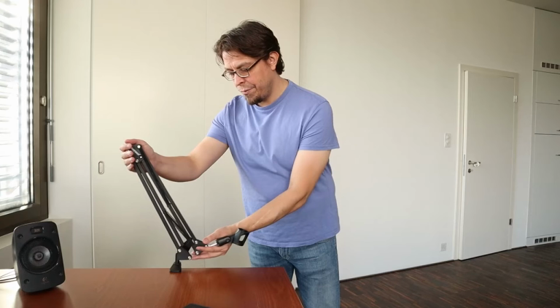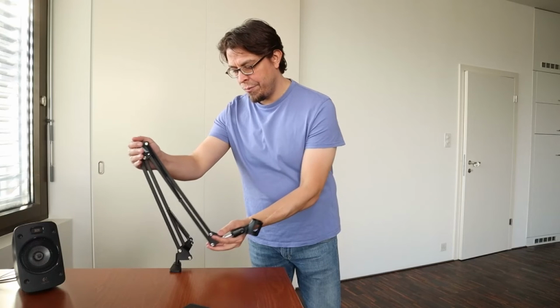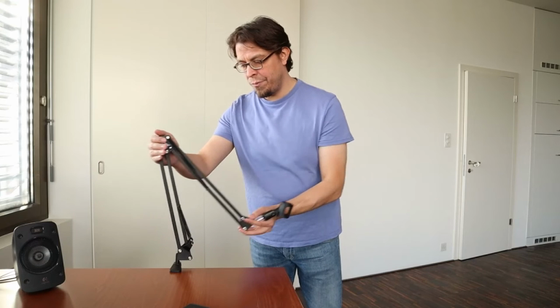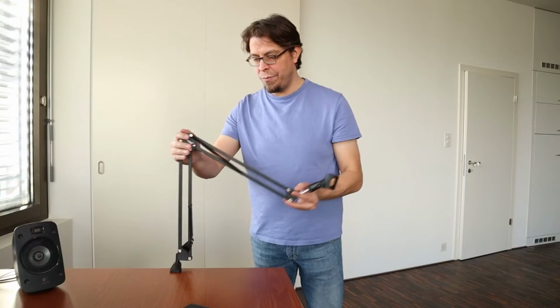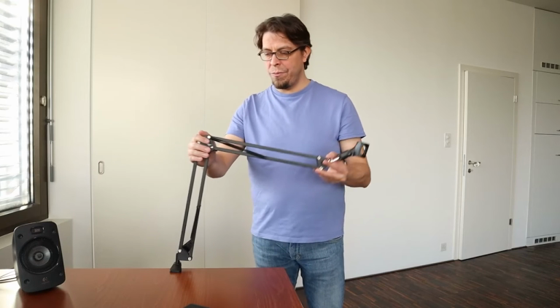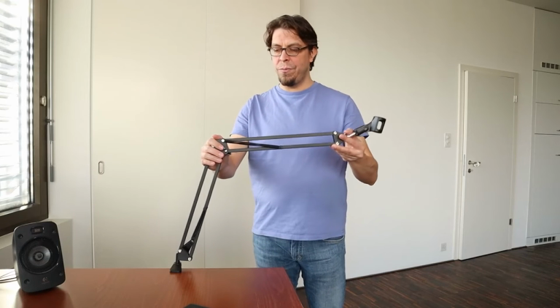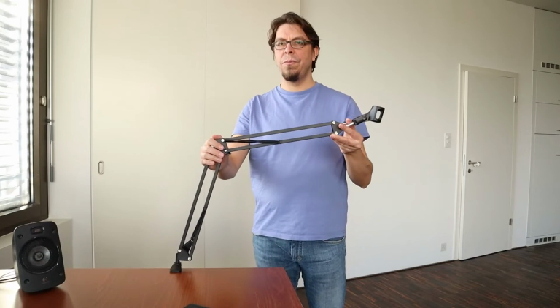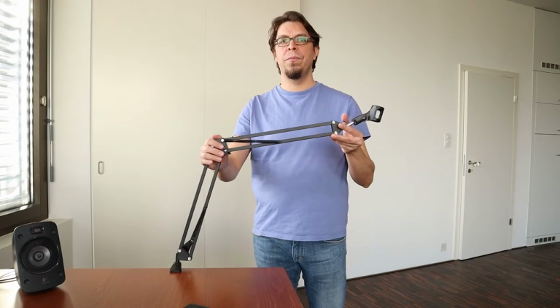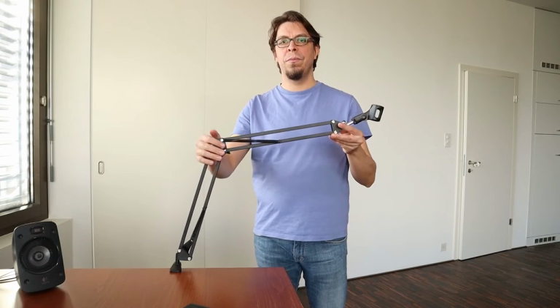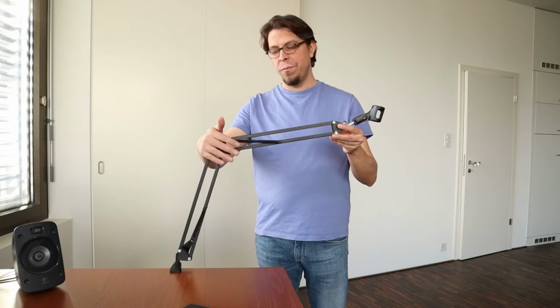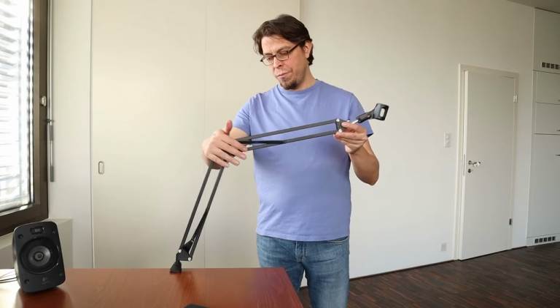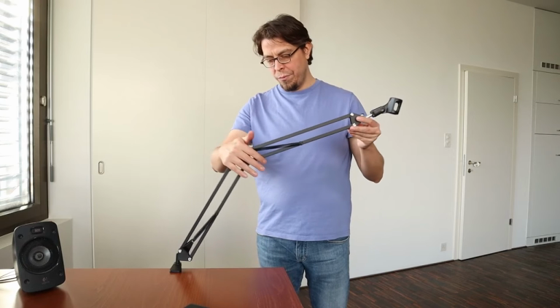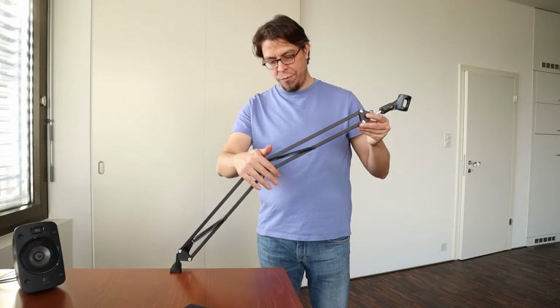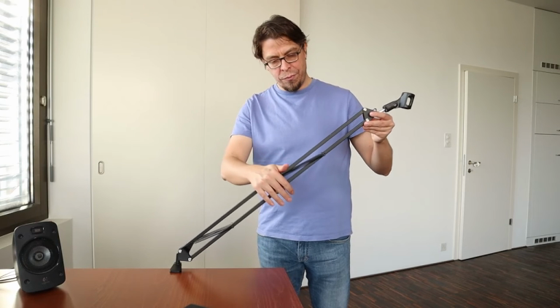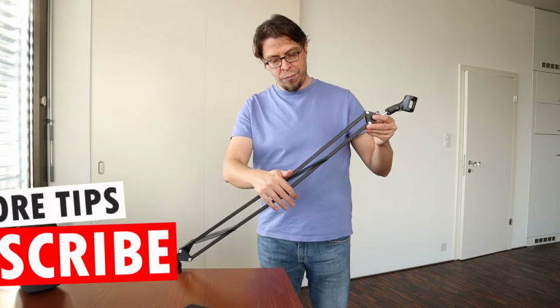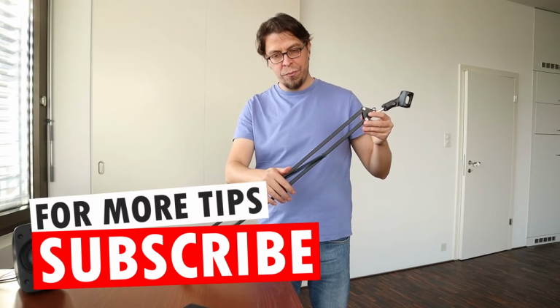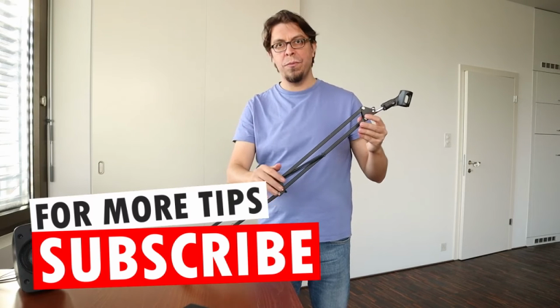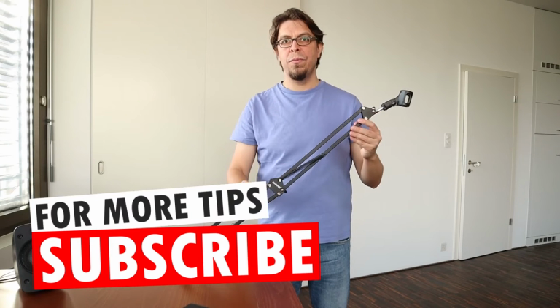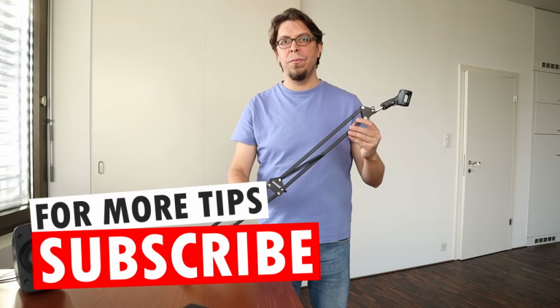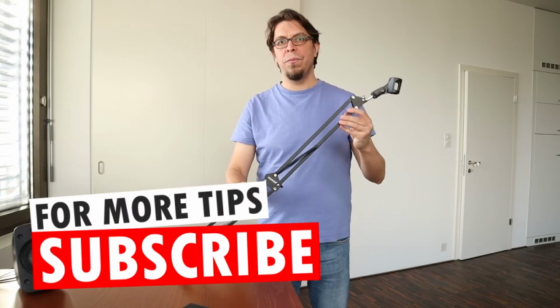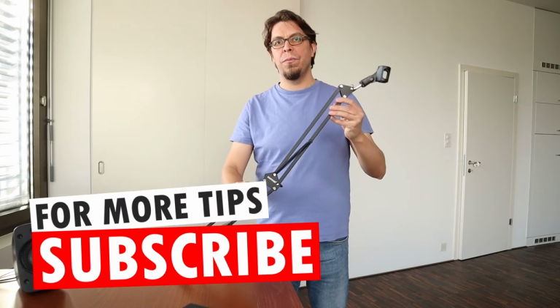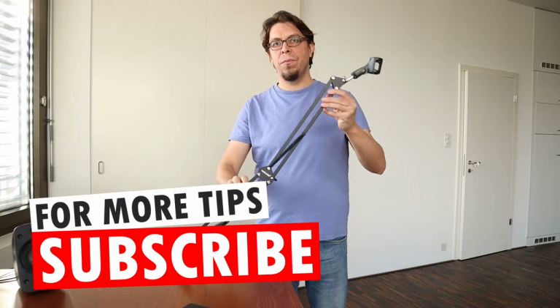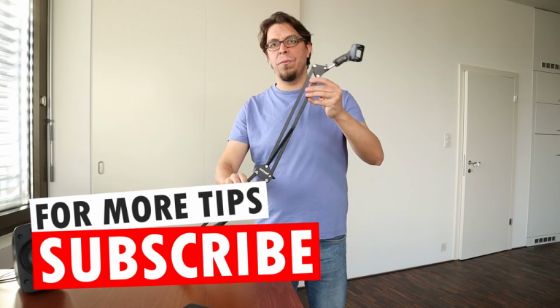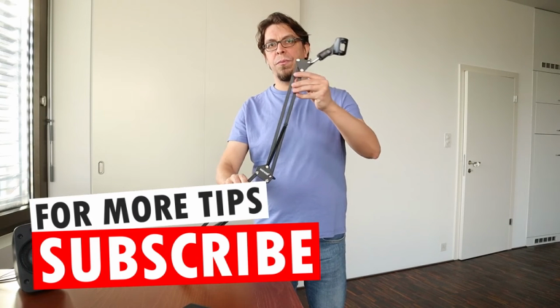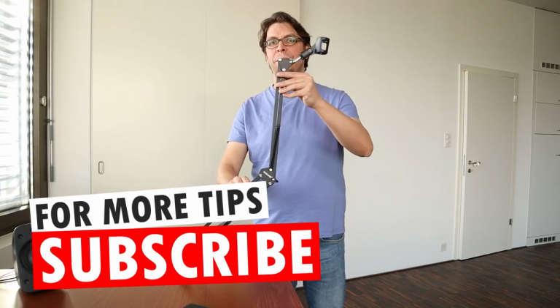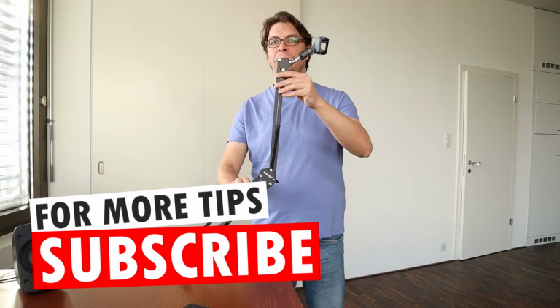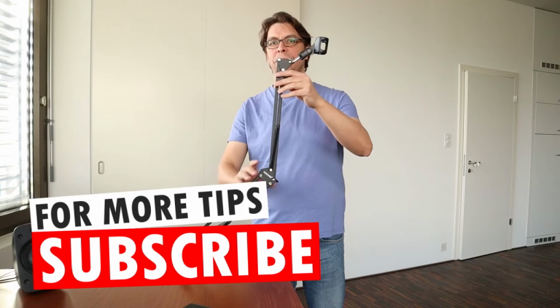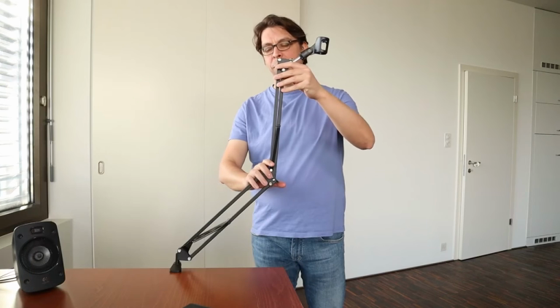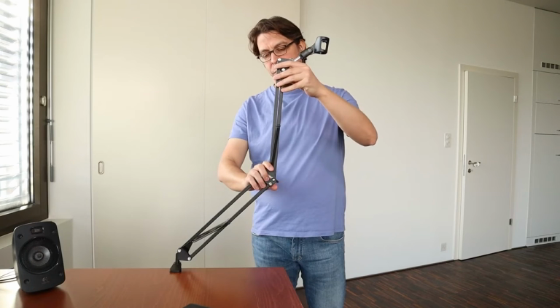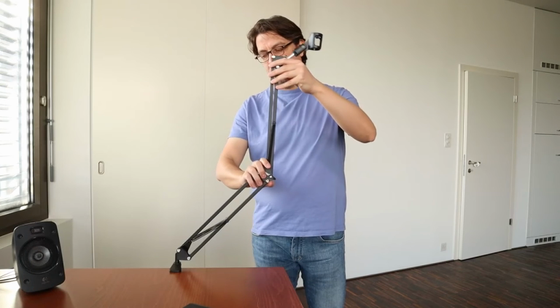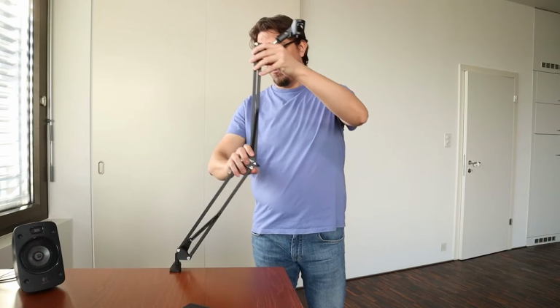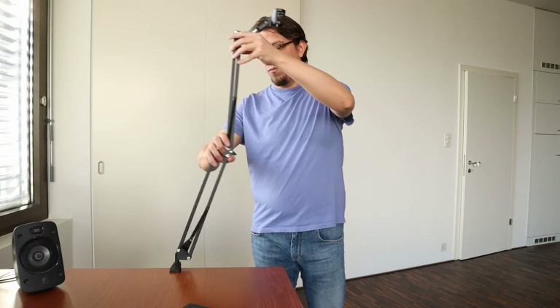Here you can see the range of motion of the Neewer microphone arm. It is a bit on the short side compared to other desk mounted microphone arms.